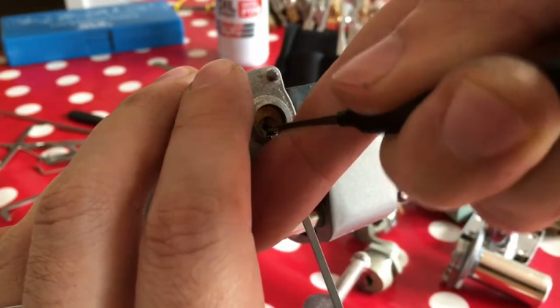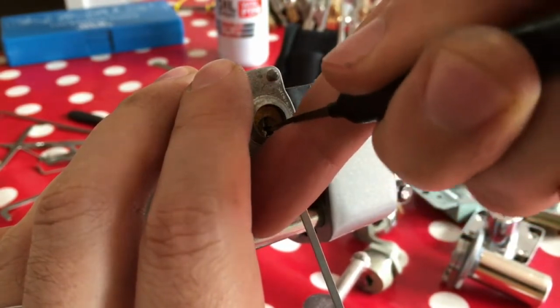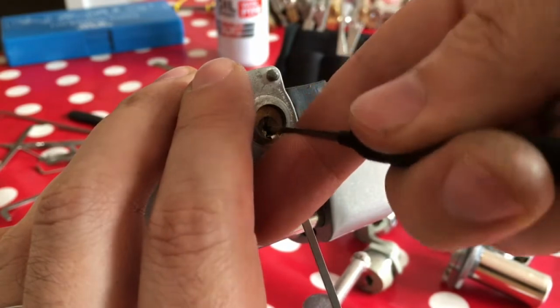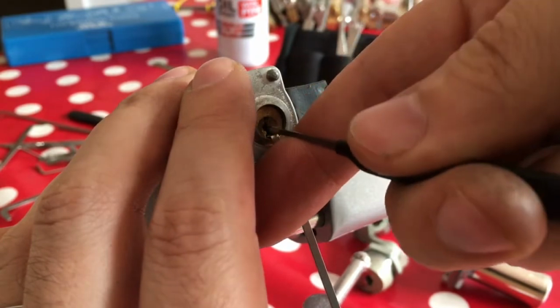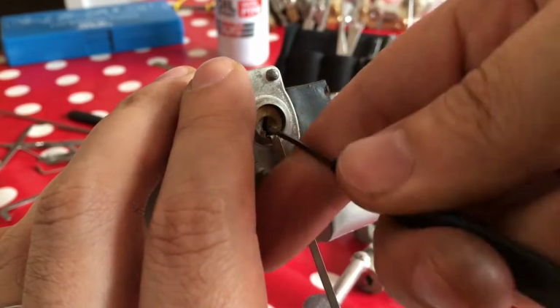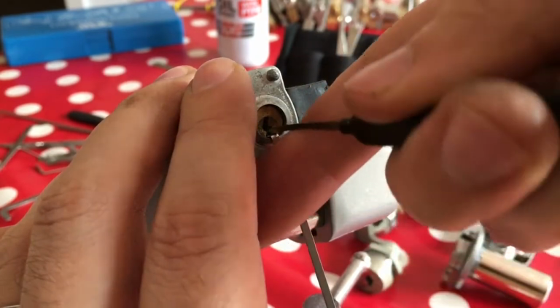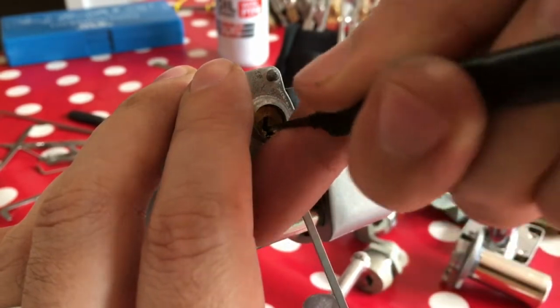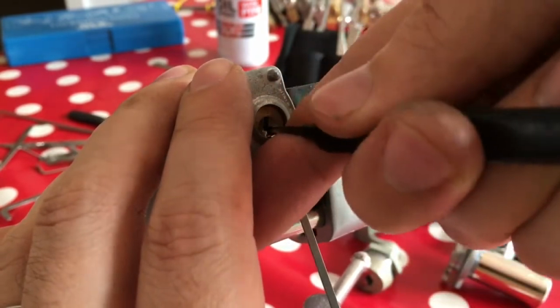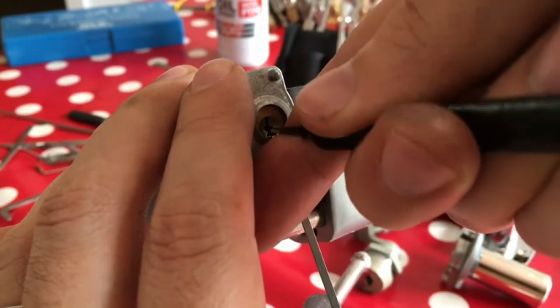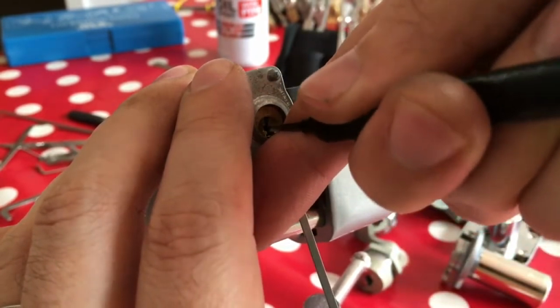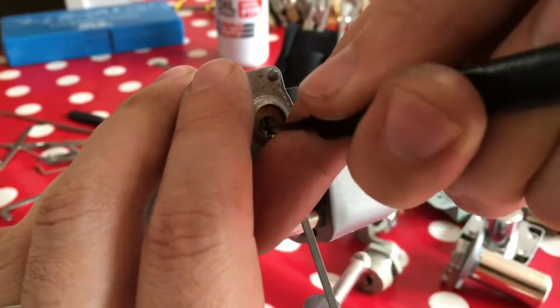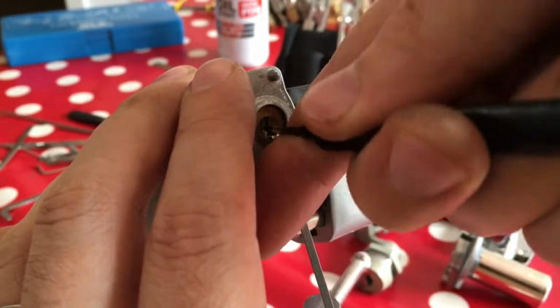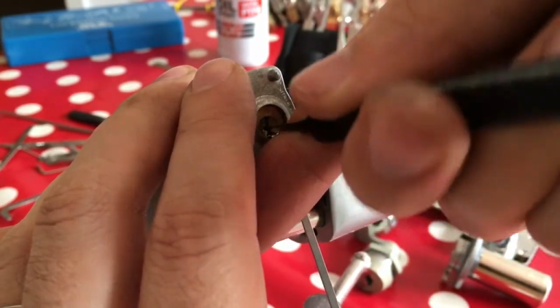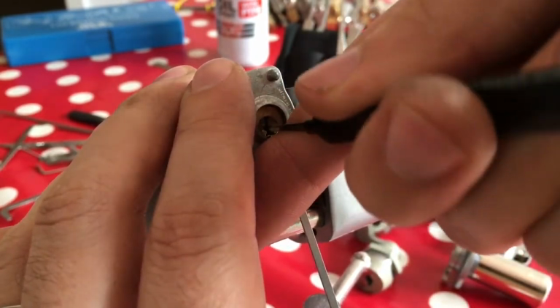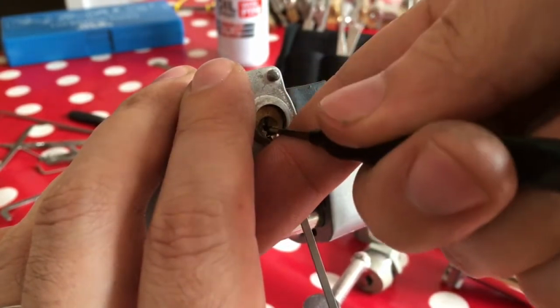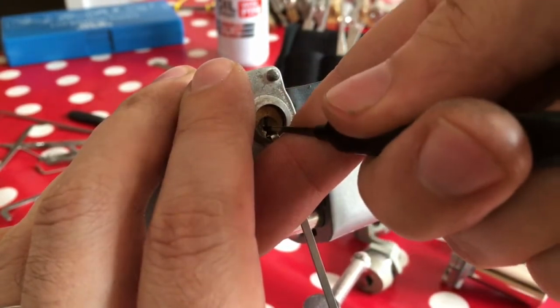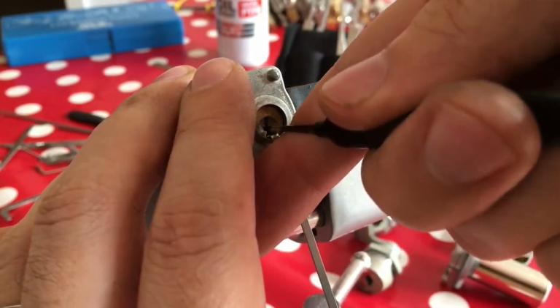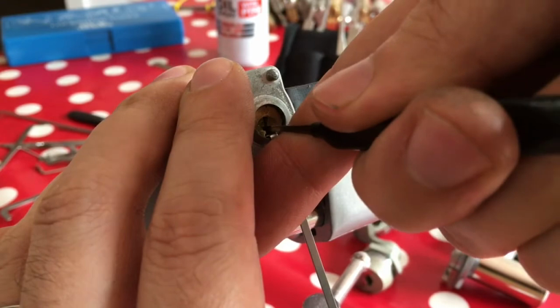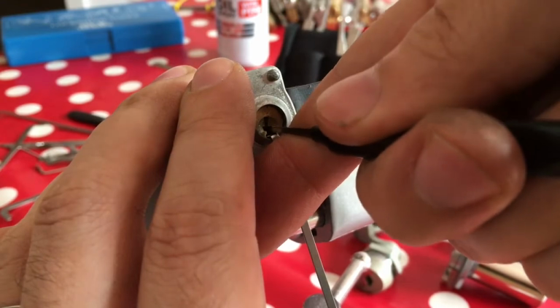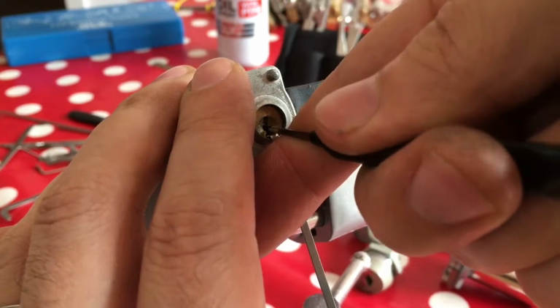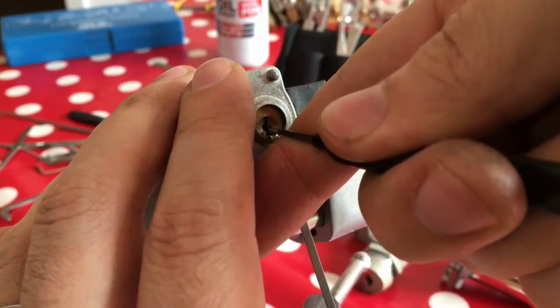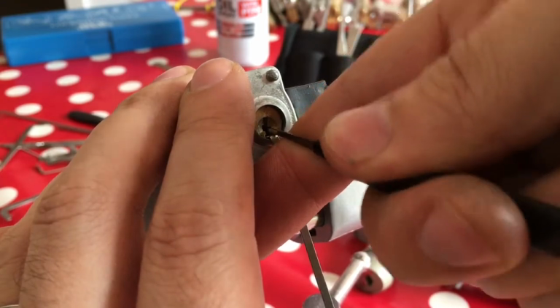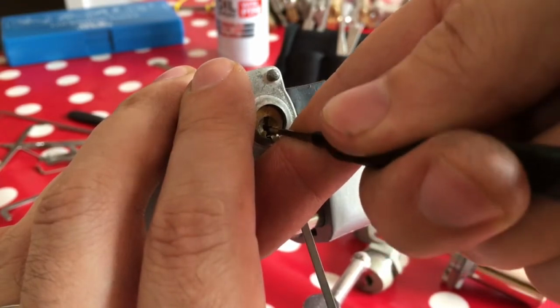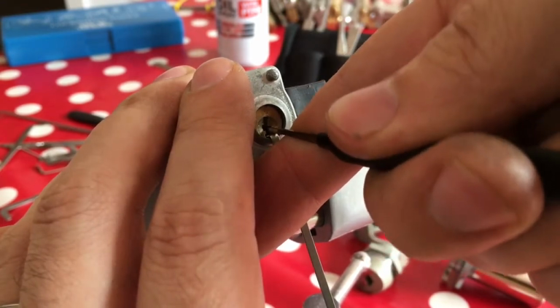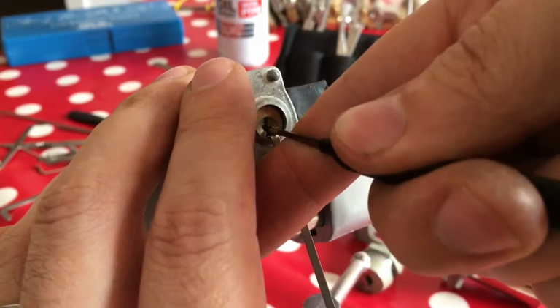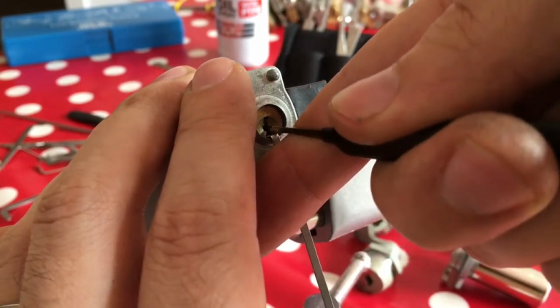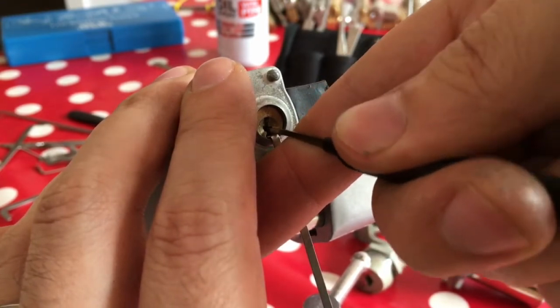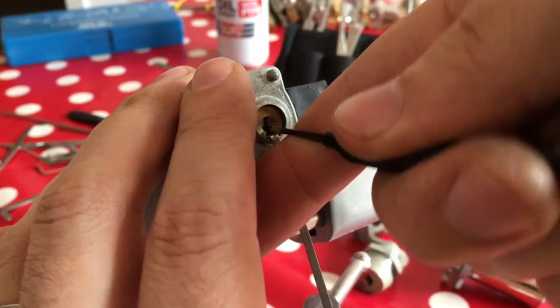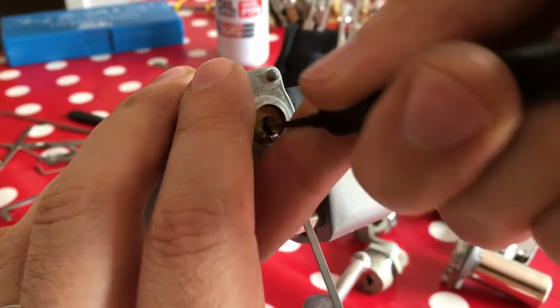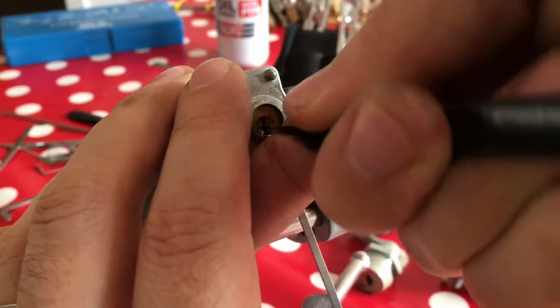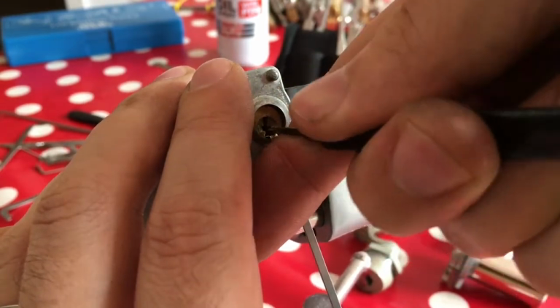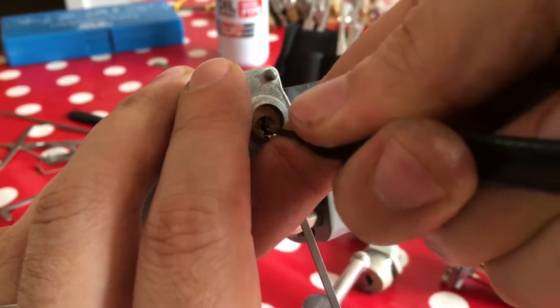Pin four and three just went. Pin one I think just went. Pin two — pin two. I think it's solid.